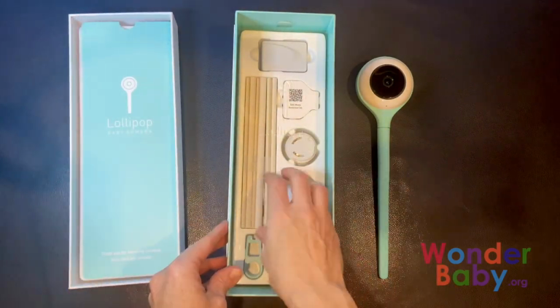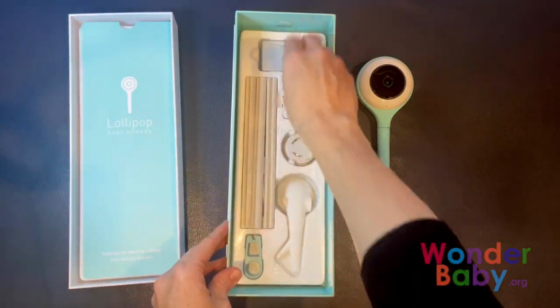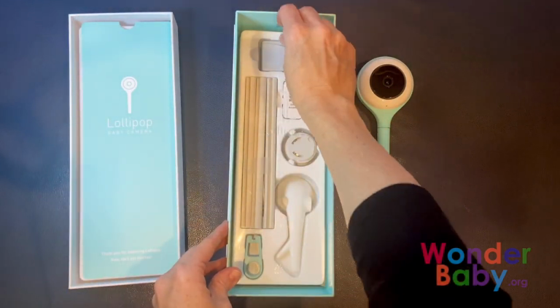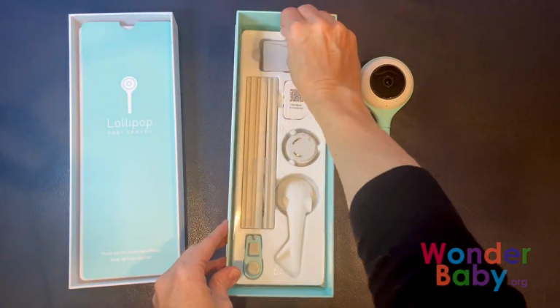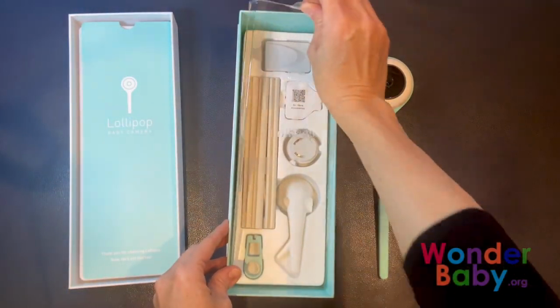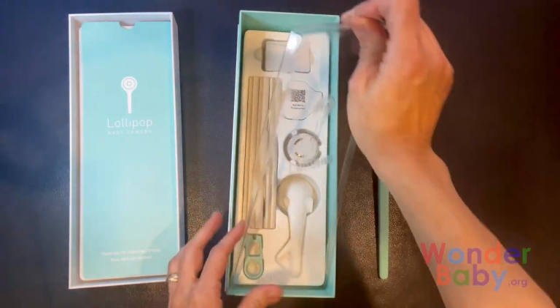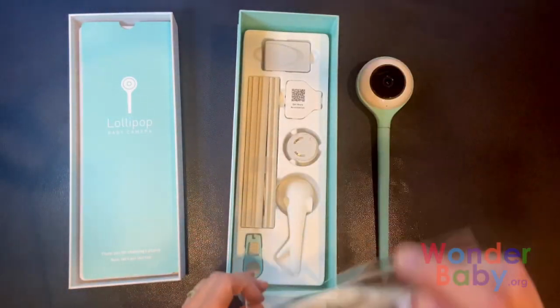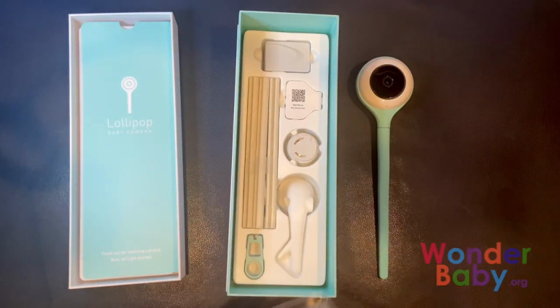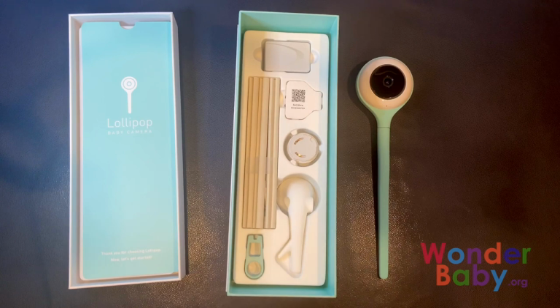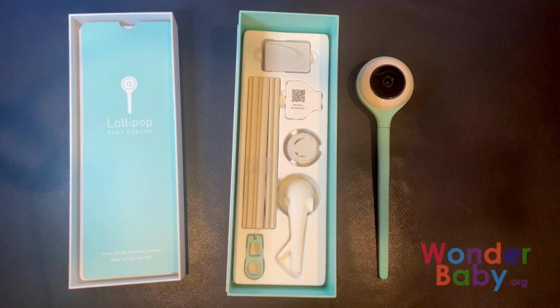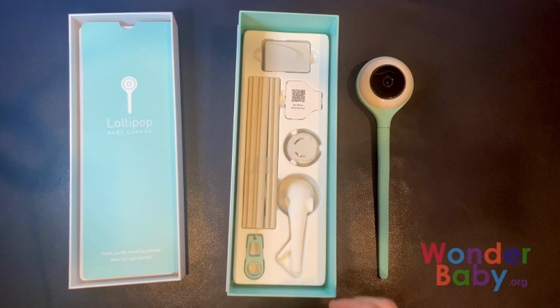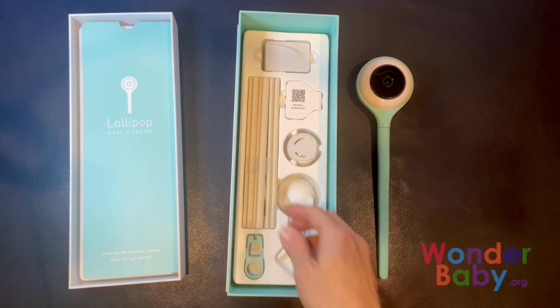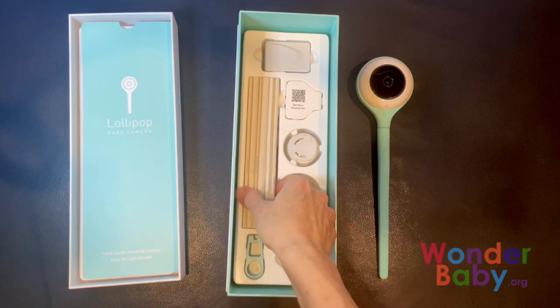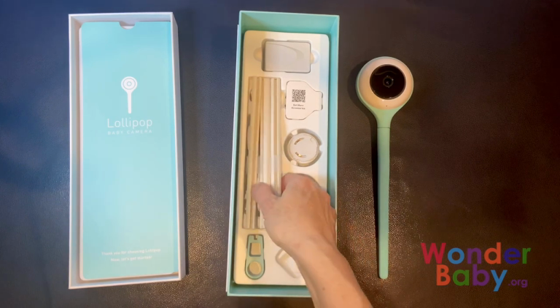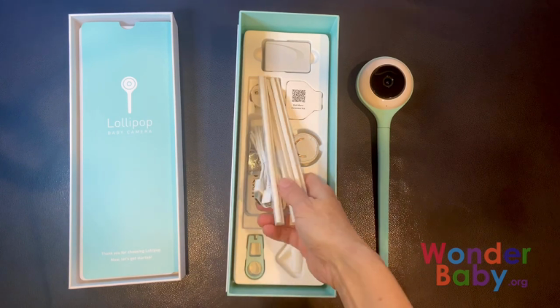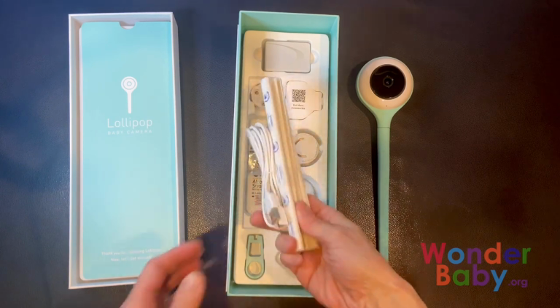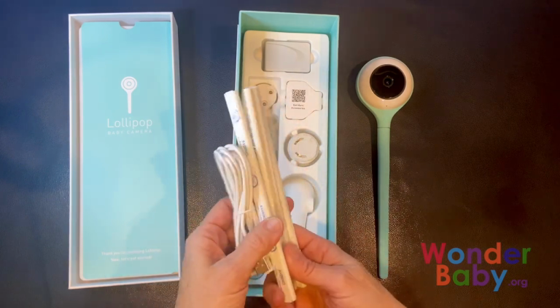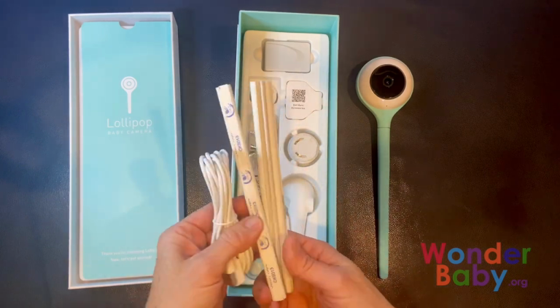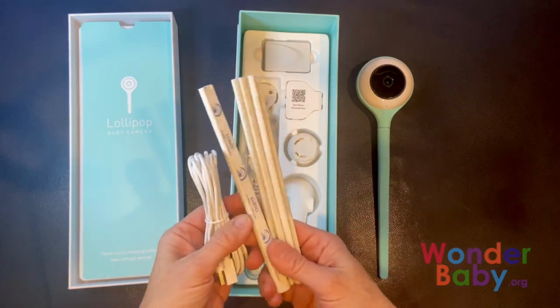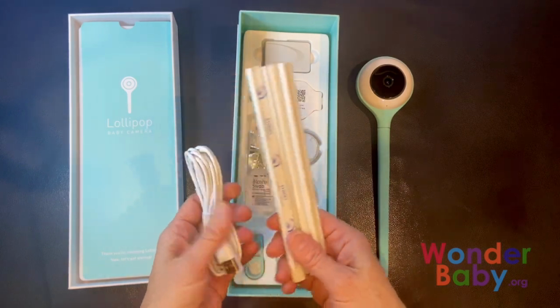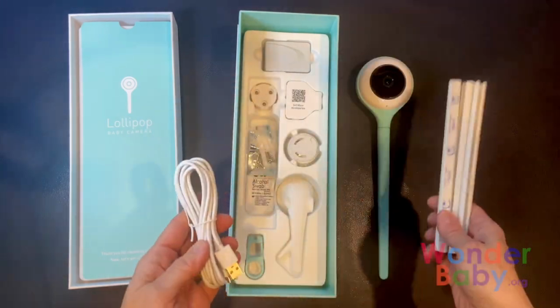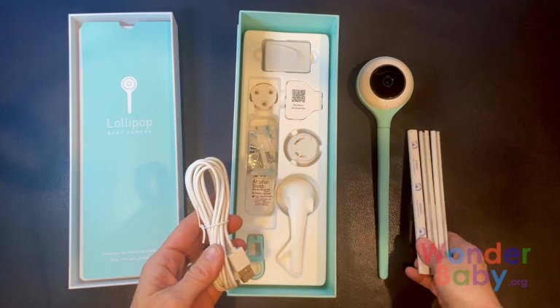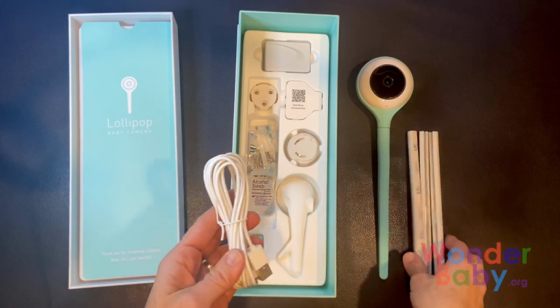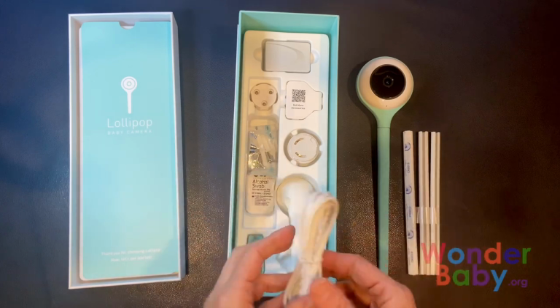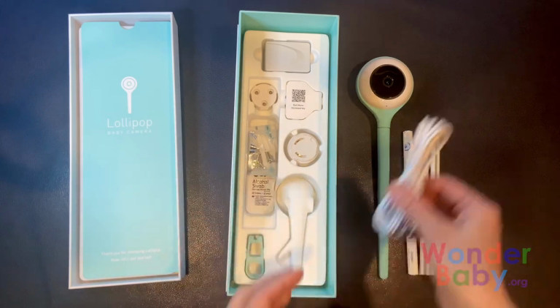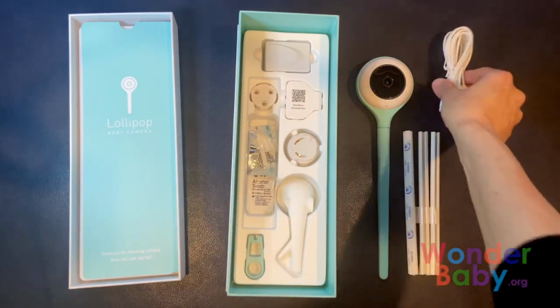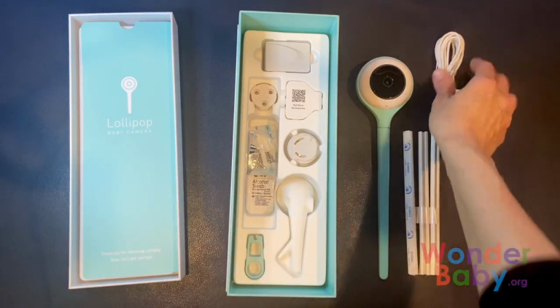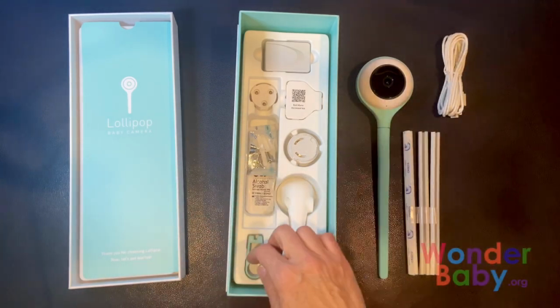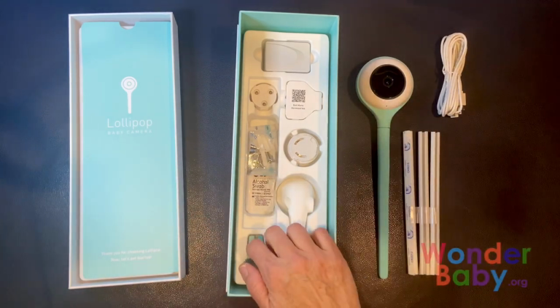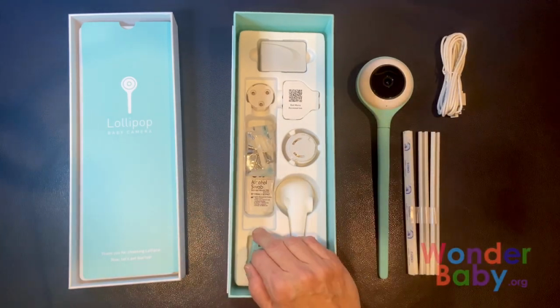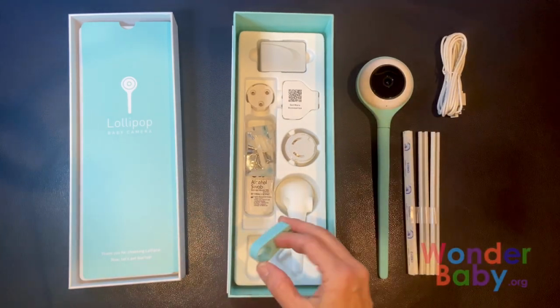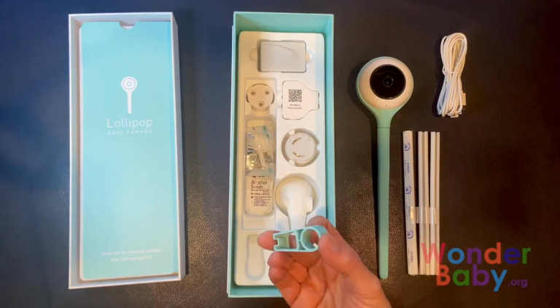Let's see what else we get in this box. The first thing here are the cable holders and the cable, so you can use that to keep the wires out of your baby's crib.